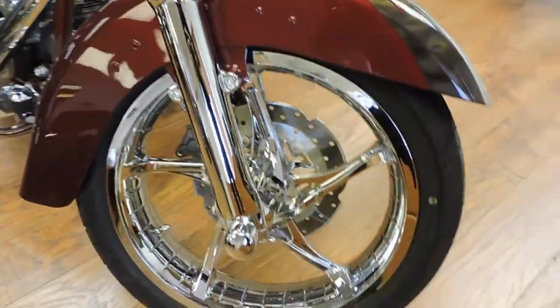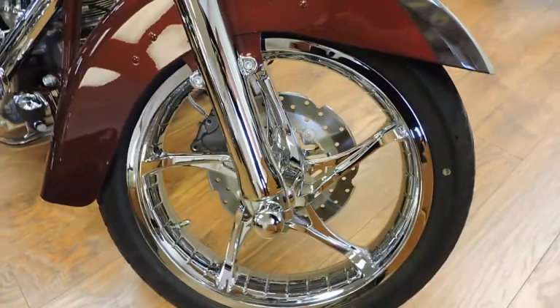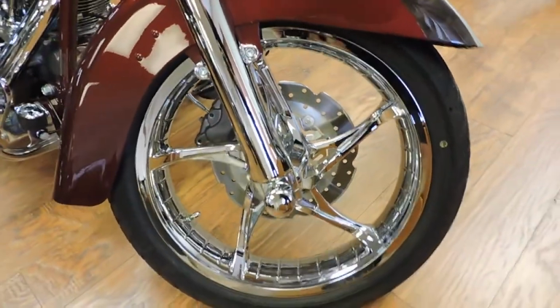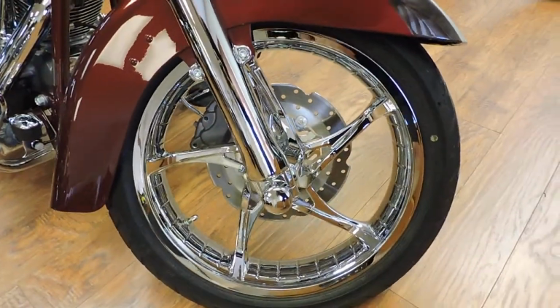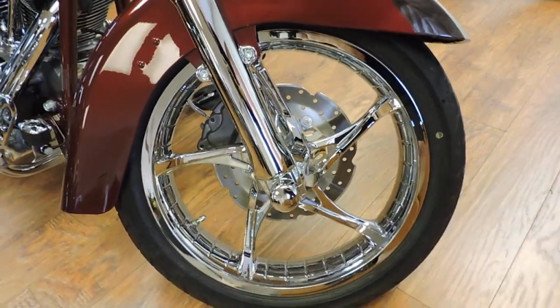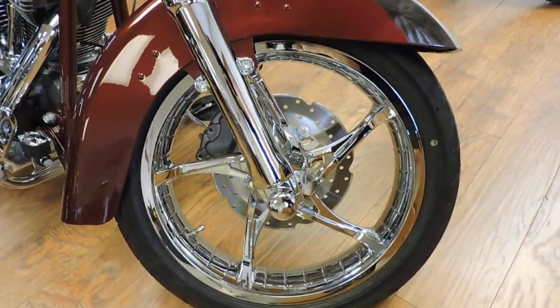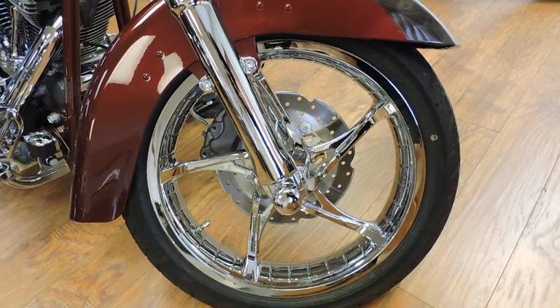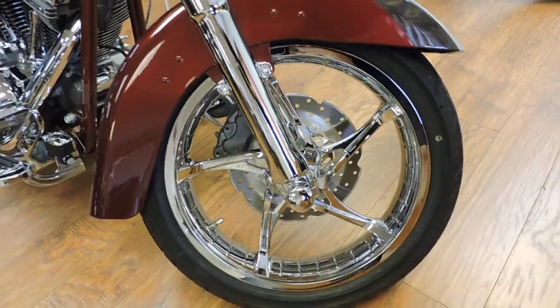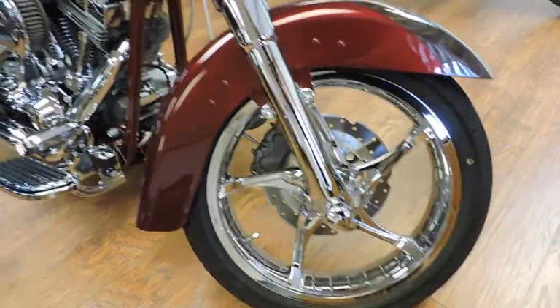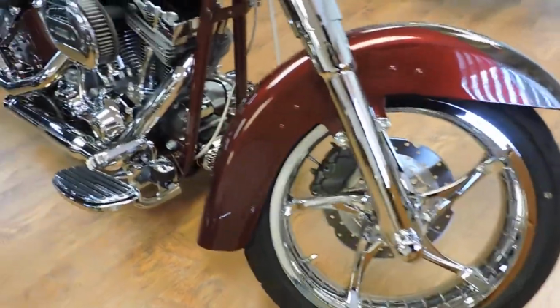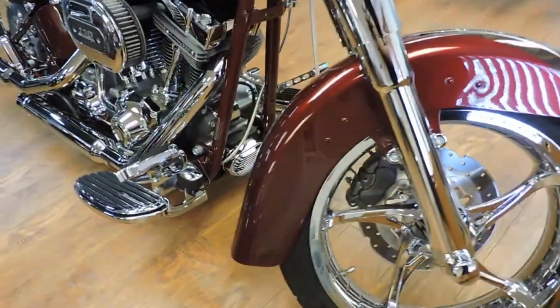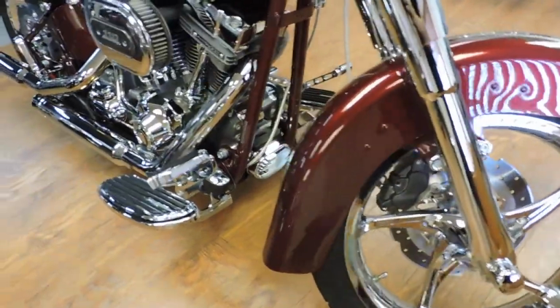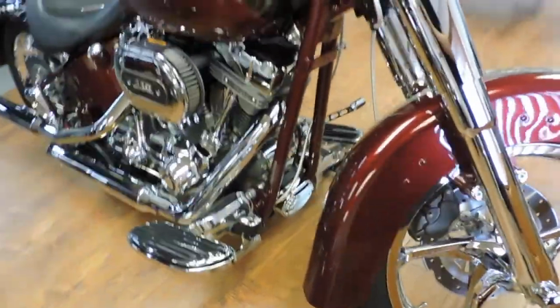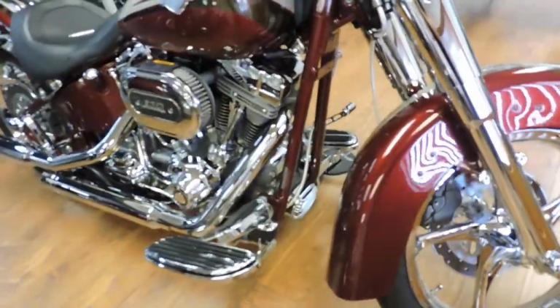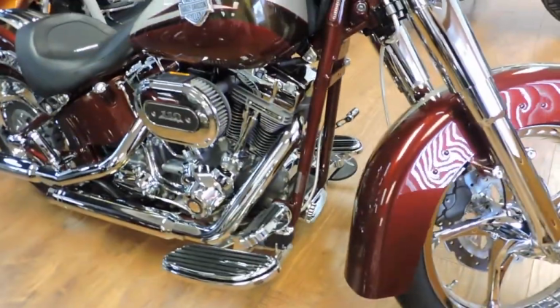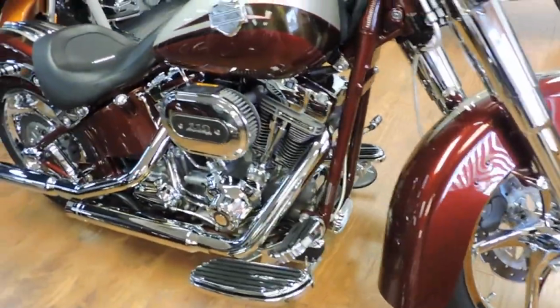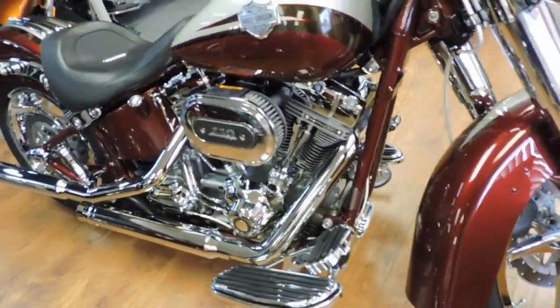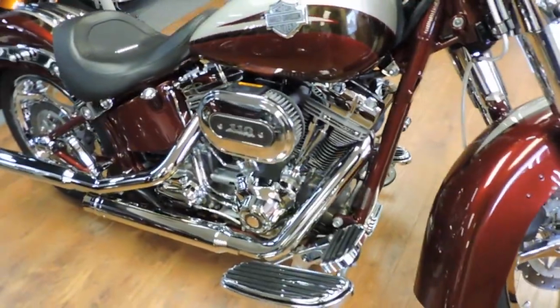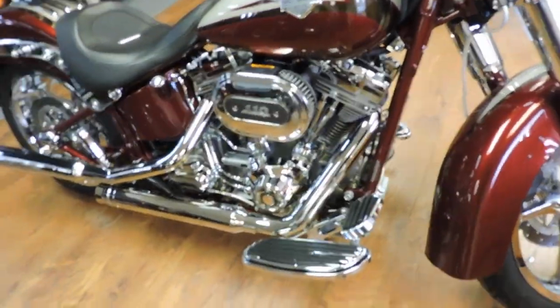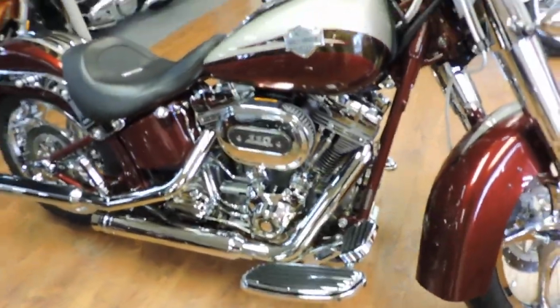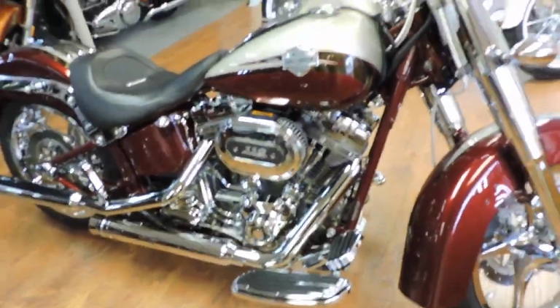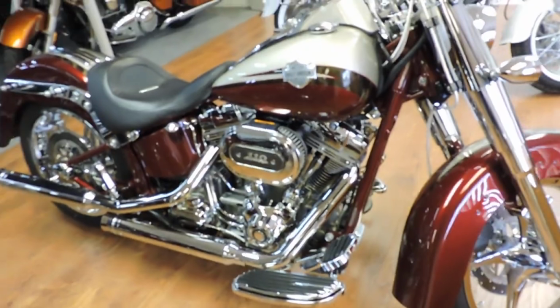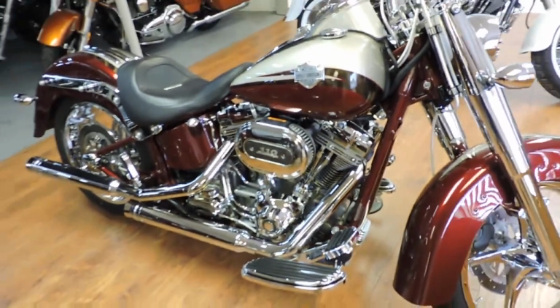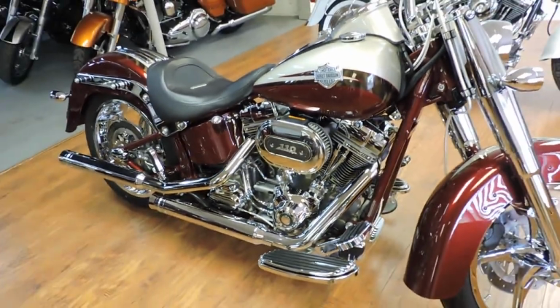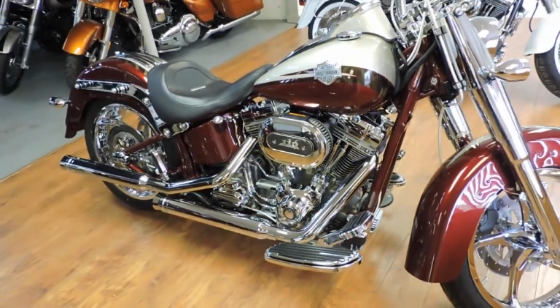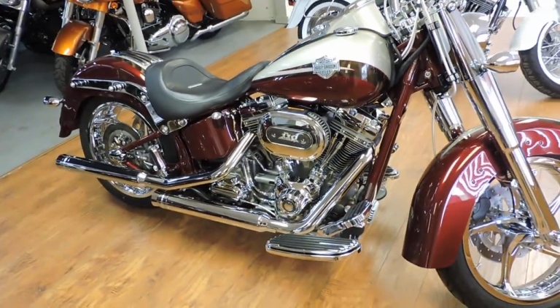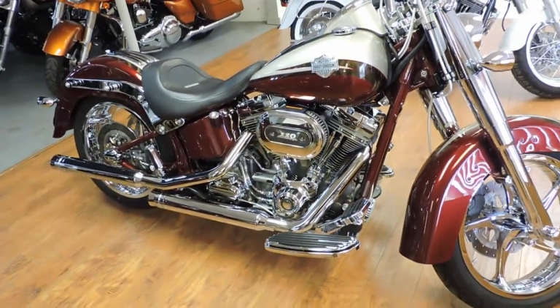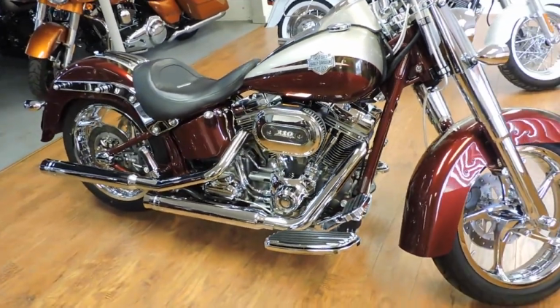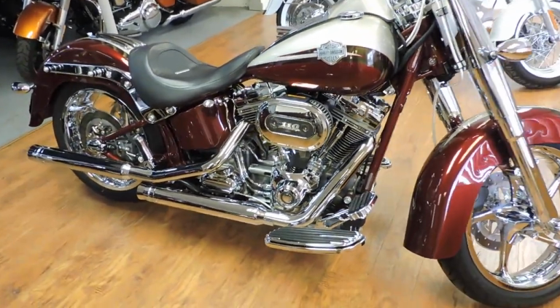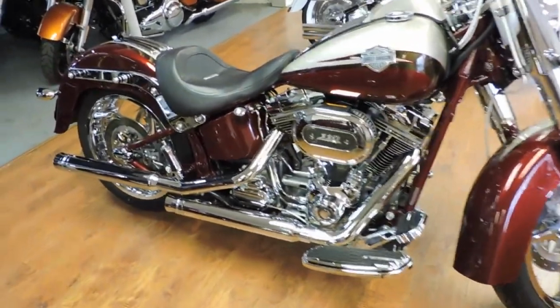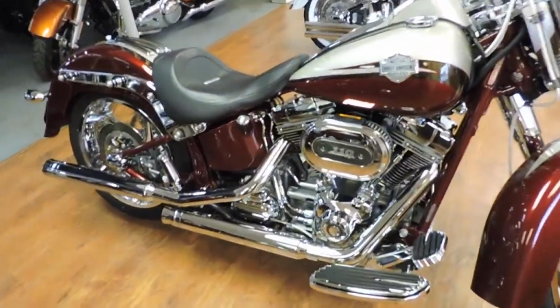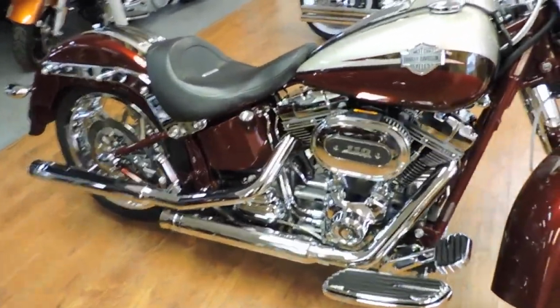Again, just about 1,000 miles on this bike. Brand spanking new. MSRP on this bike was $27,999.